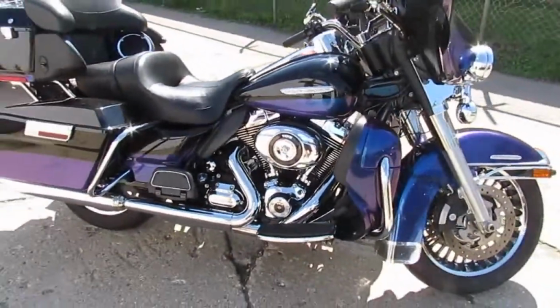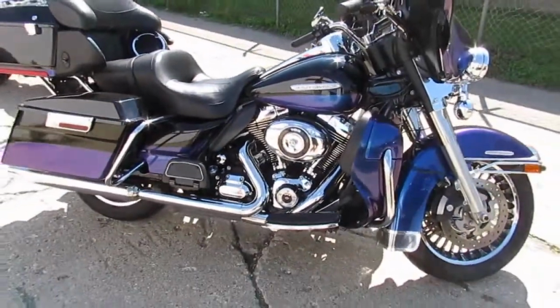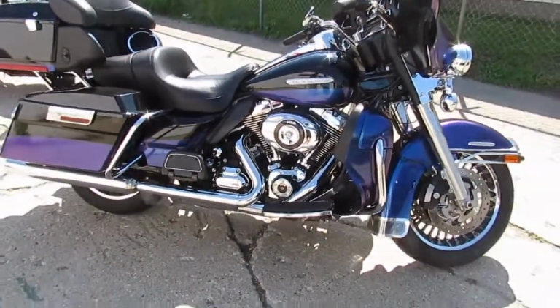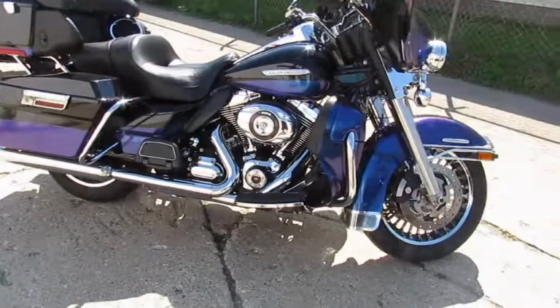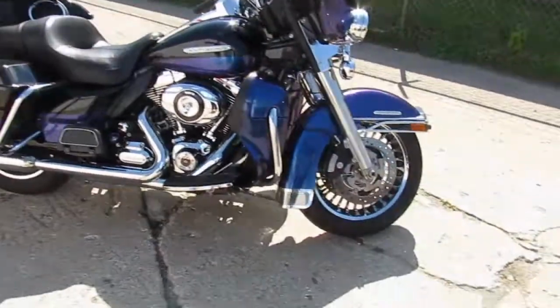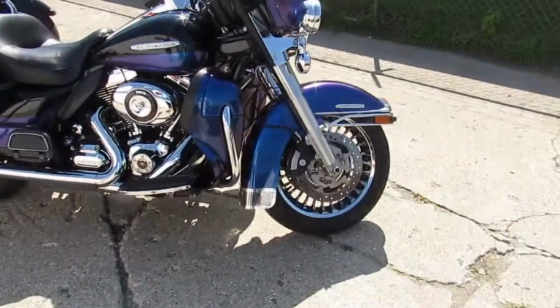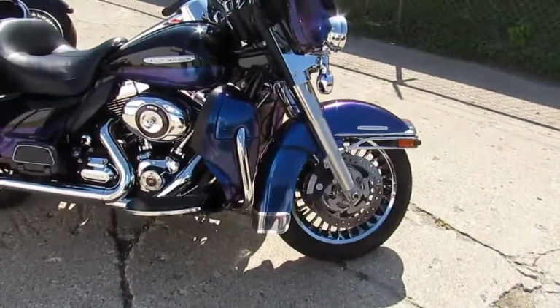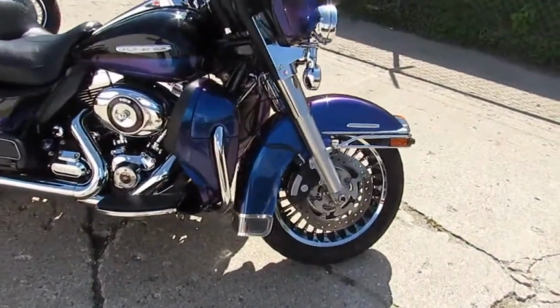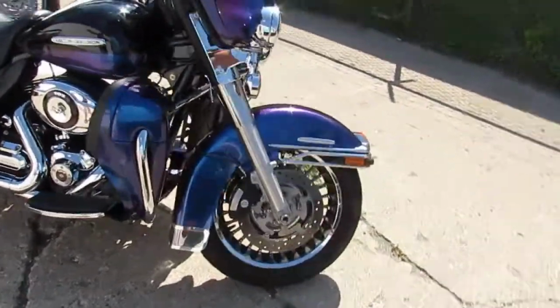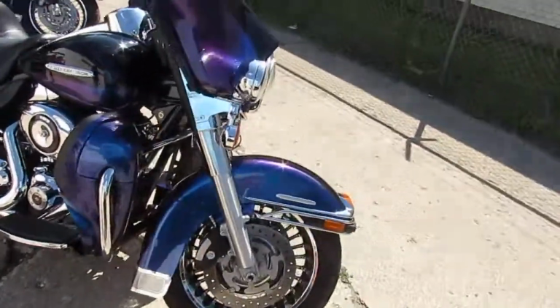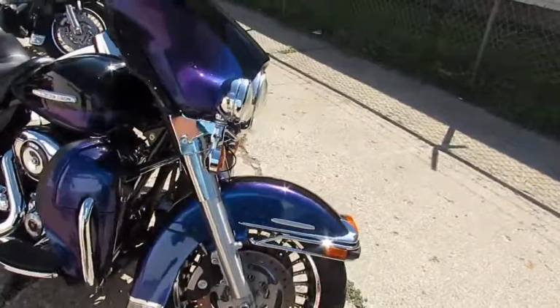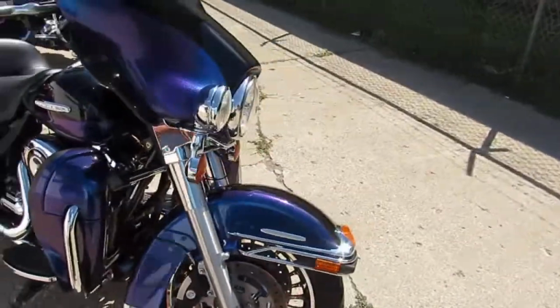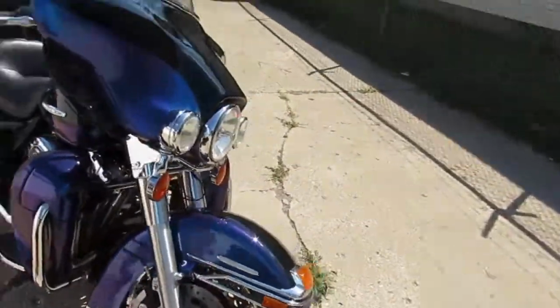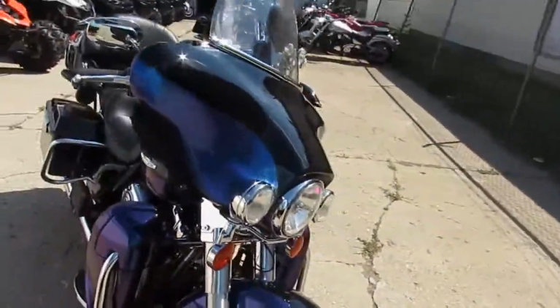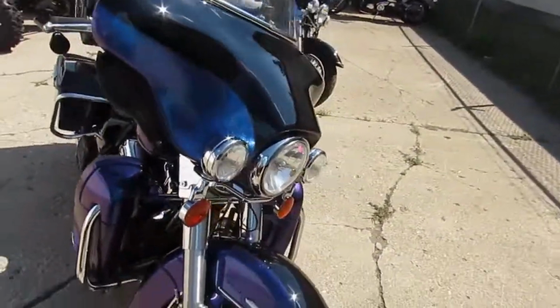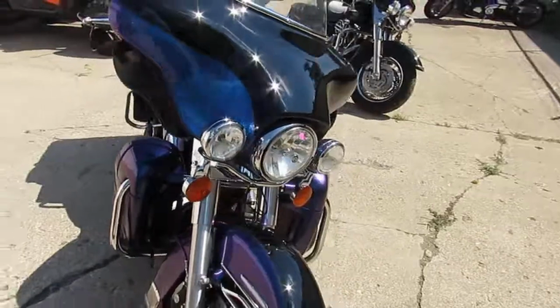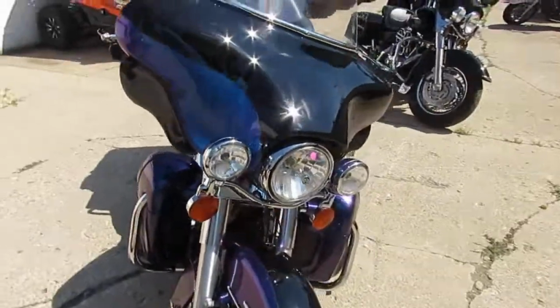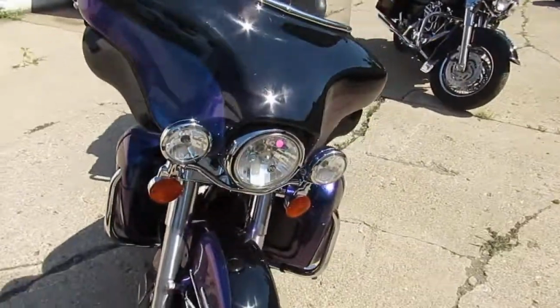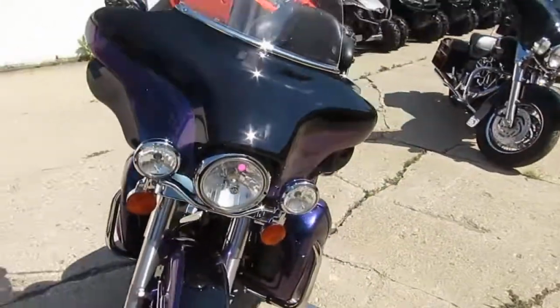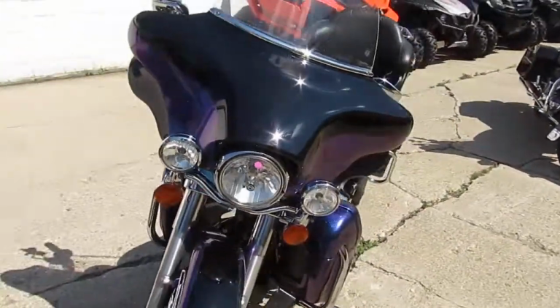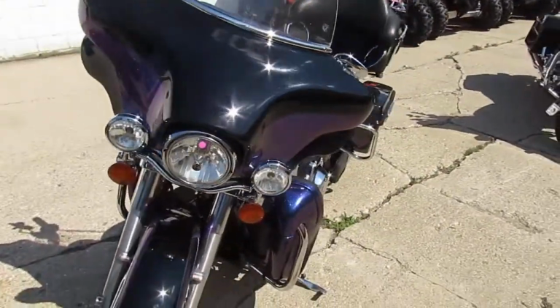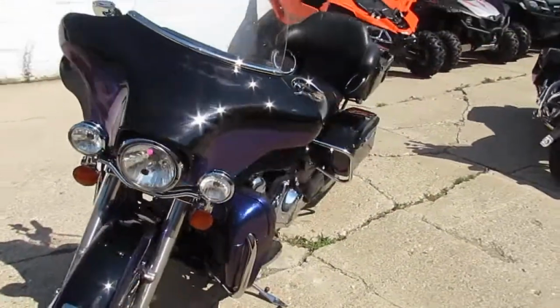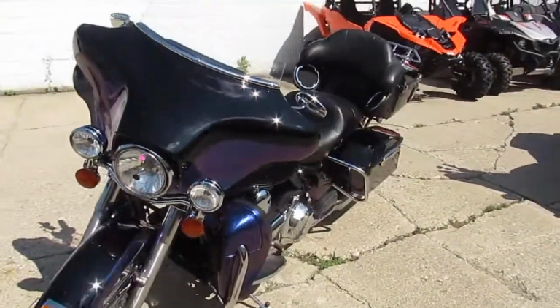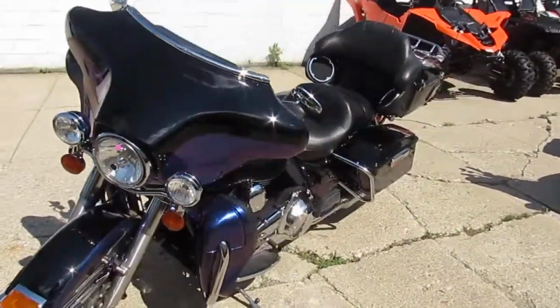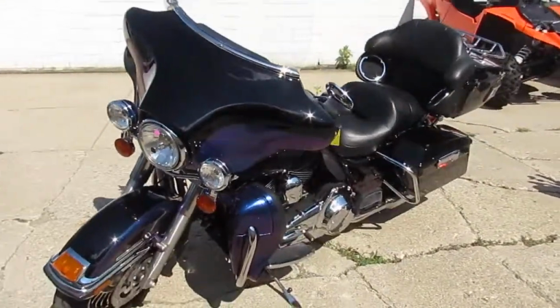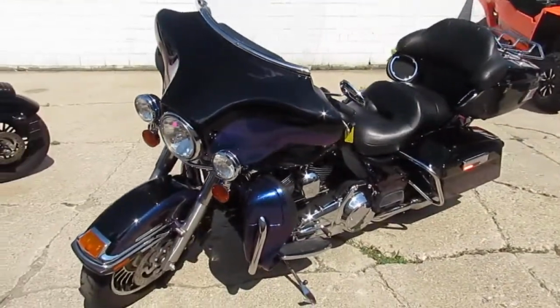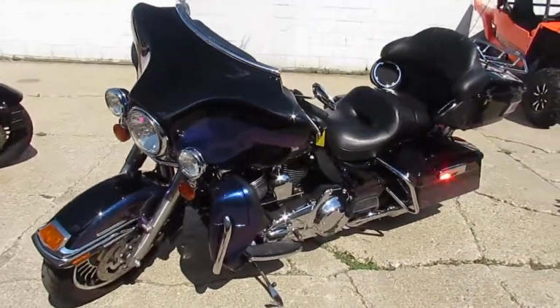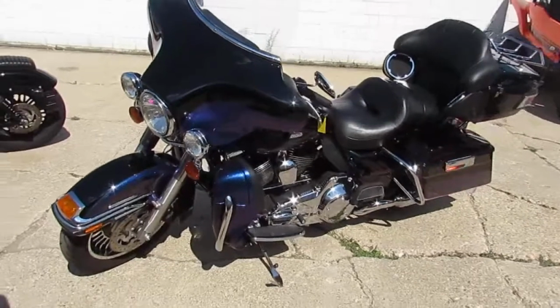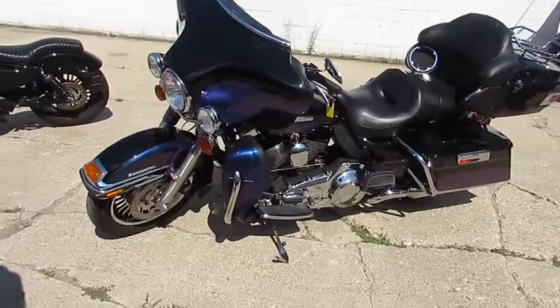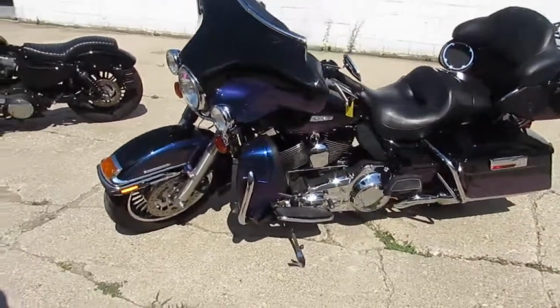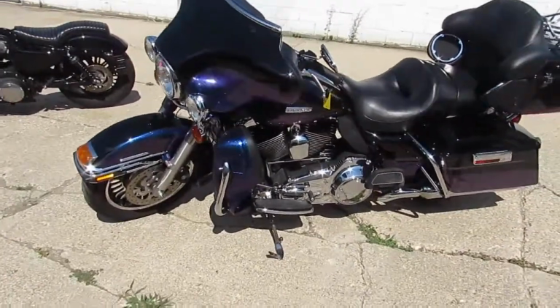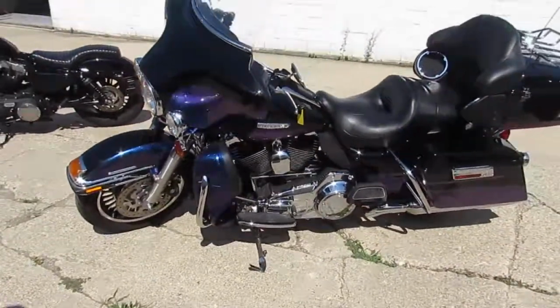As you can see in the video, this thing shines like new. It's all stock, no modifications, runs strong, needs nothing. You guys can buy with confidence, get out, have fun, enjoy riding. $12,700 for this 2010 Ultra Limited Electroglide.